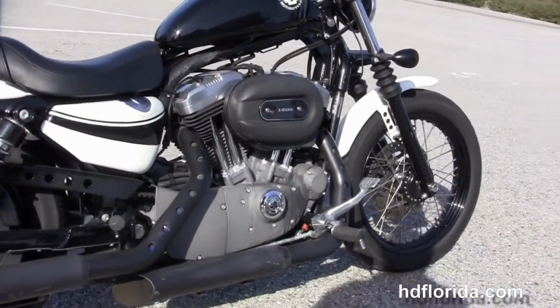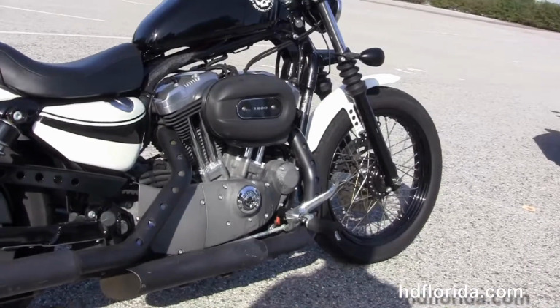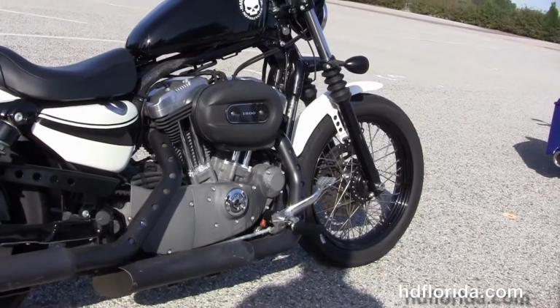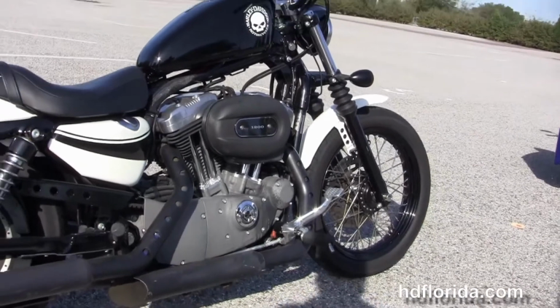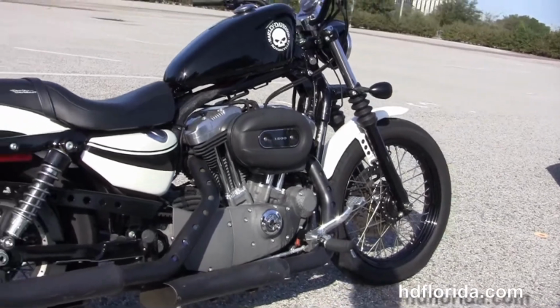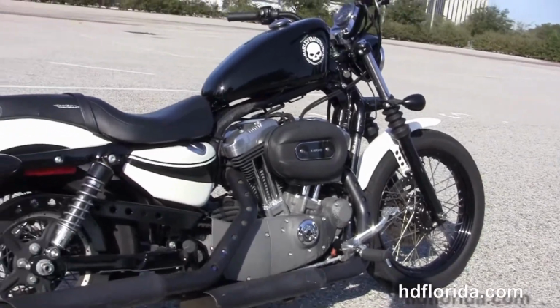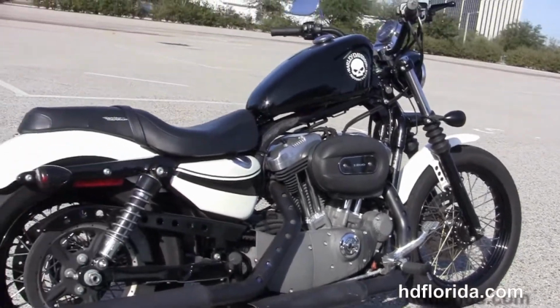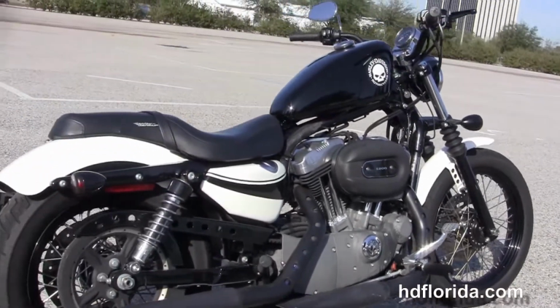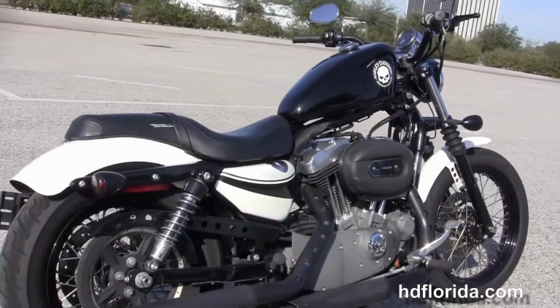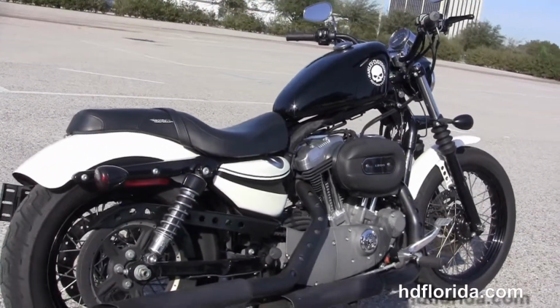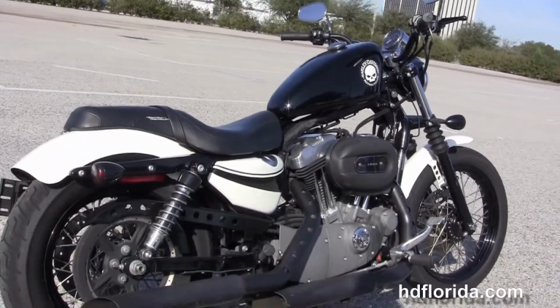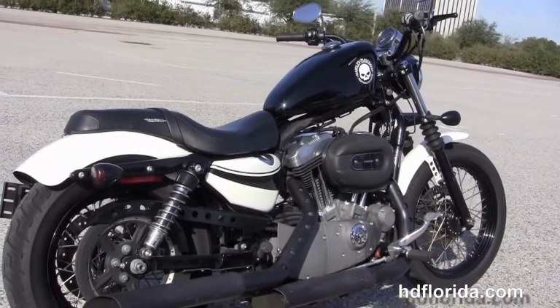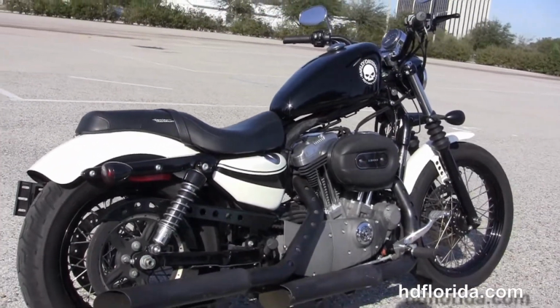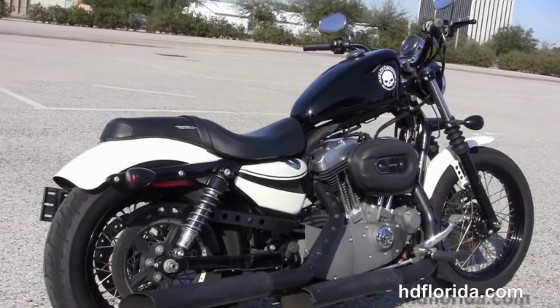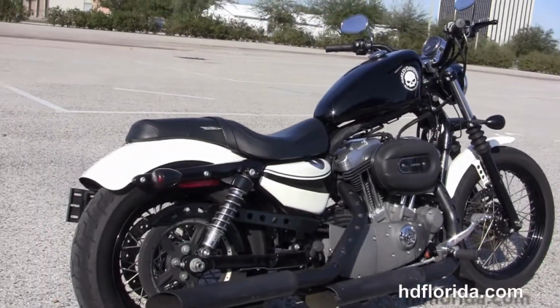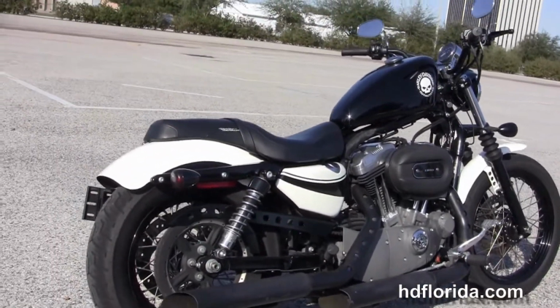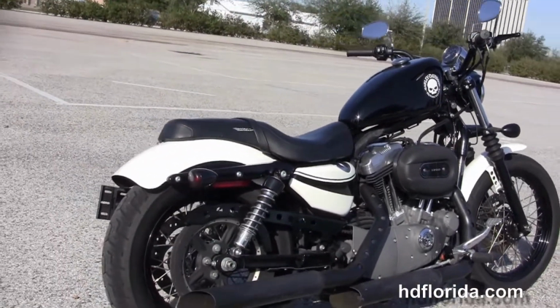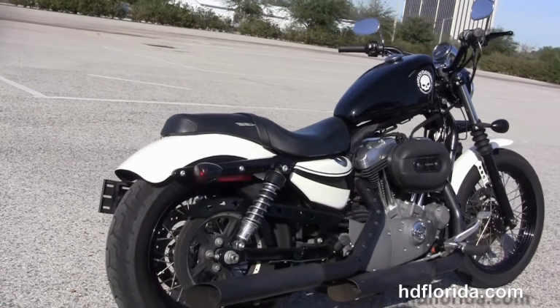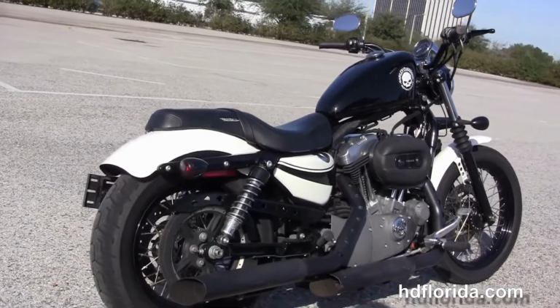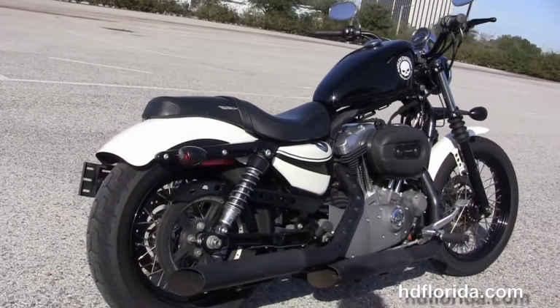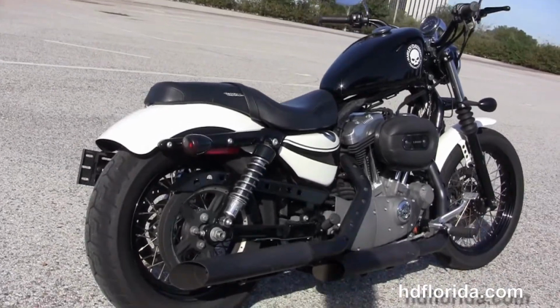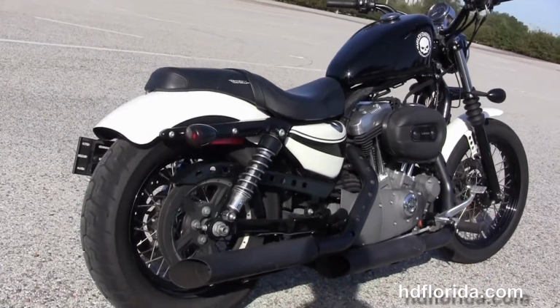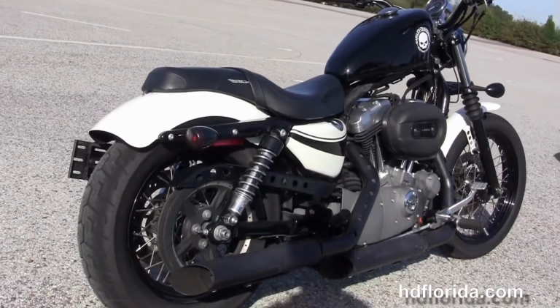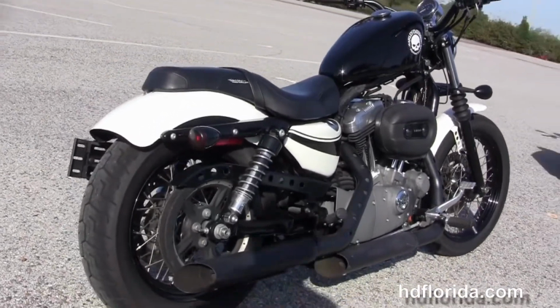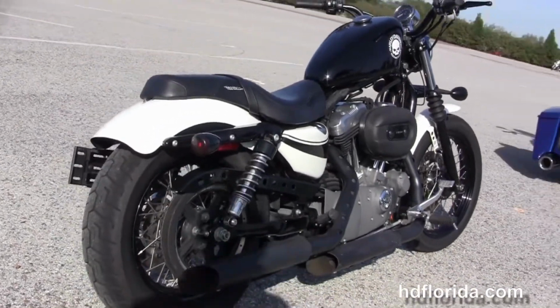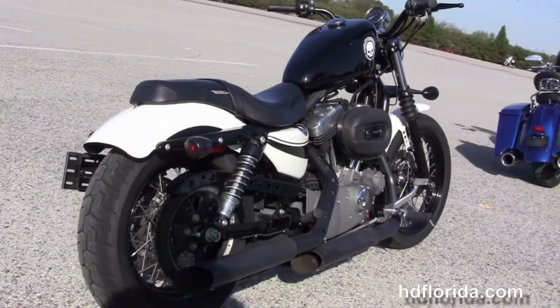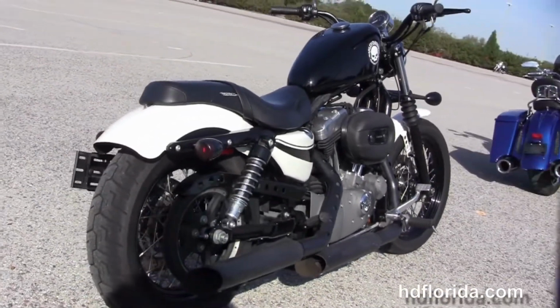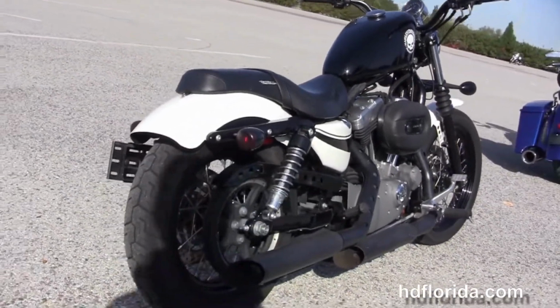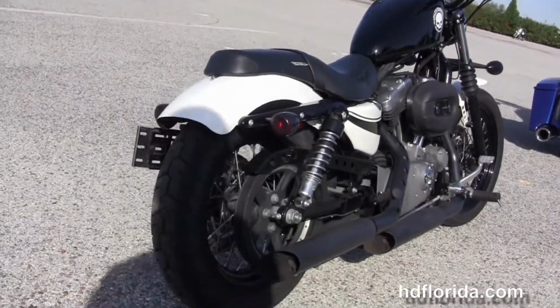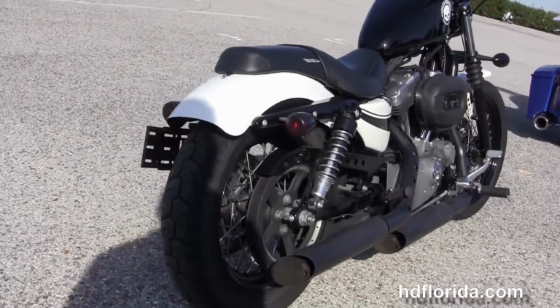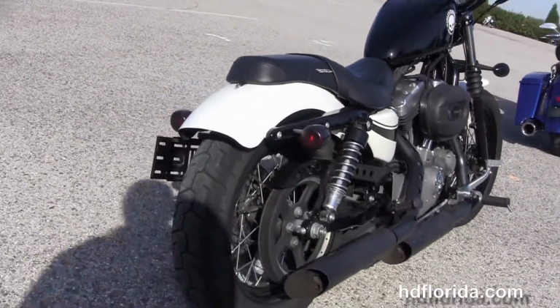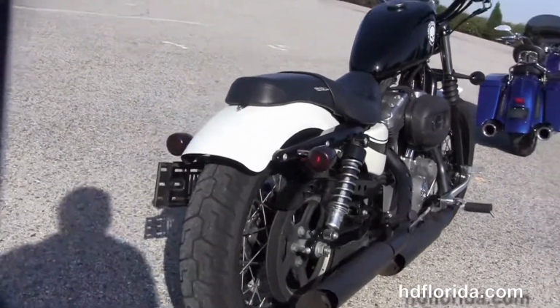When we move back to the forward controls, we have the rubber mount air-cooled 1200cc Evolution V-twin engine with 5-speed transmission, blacked out staggered exhaust with matching heat shields.